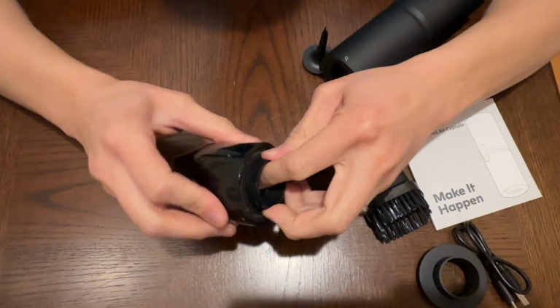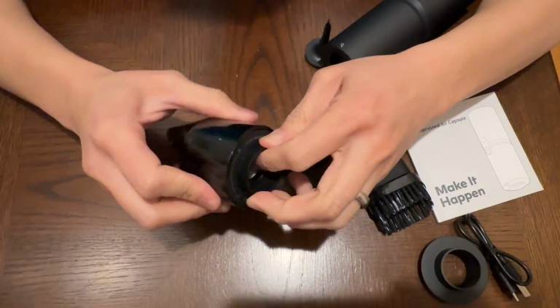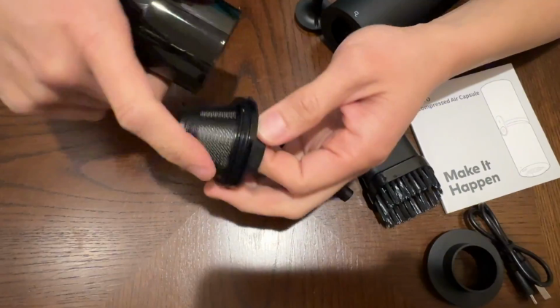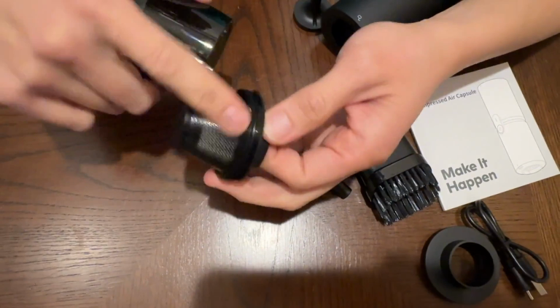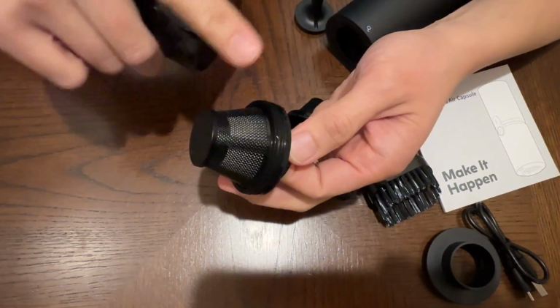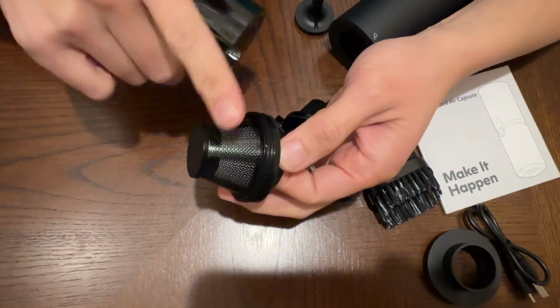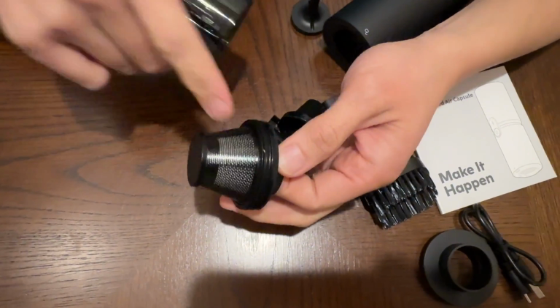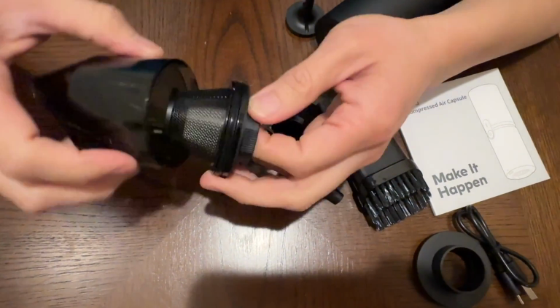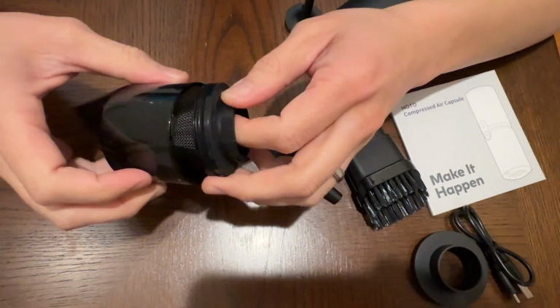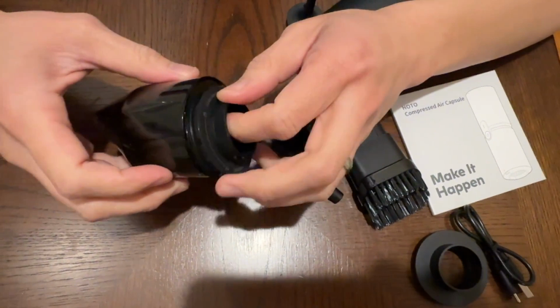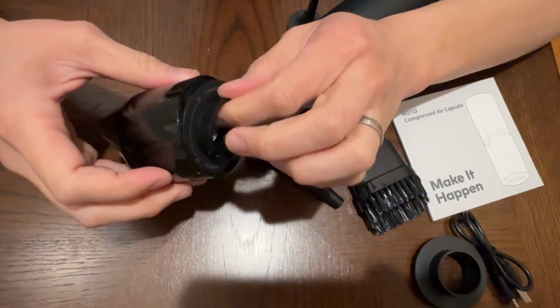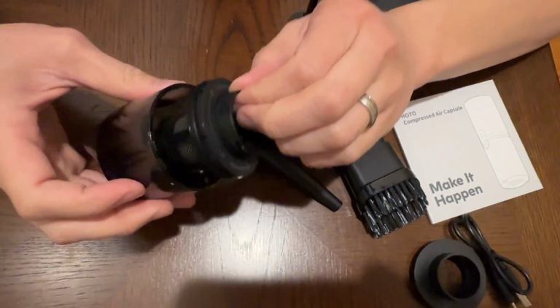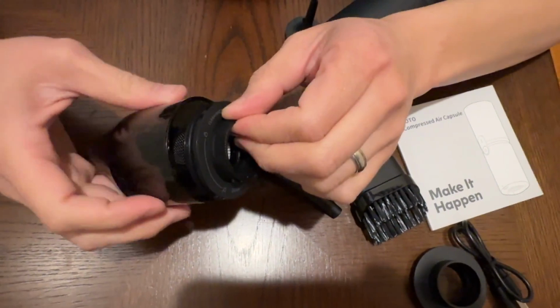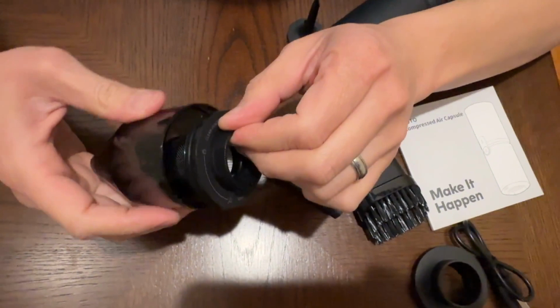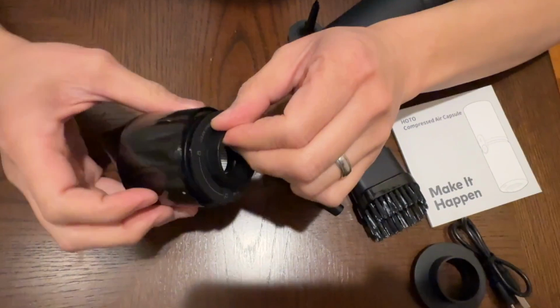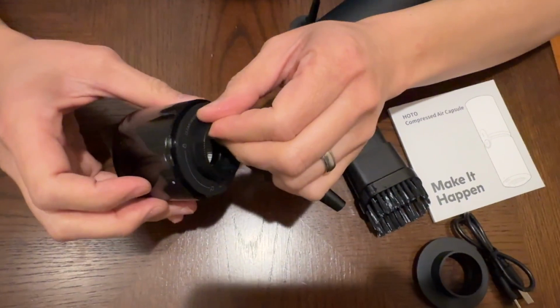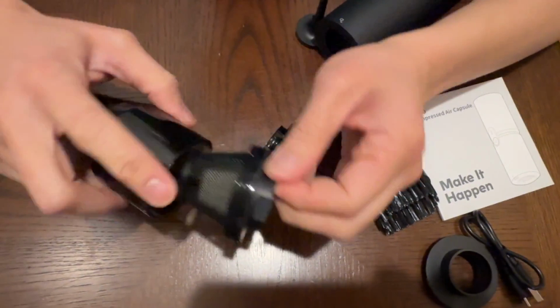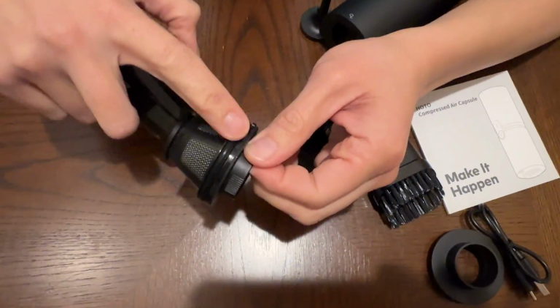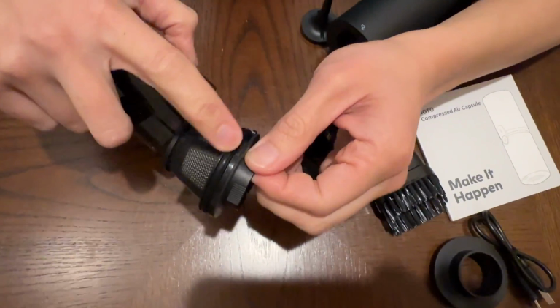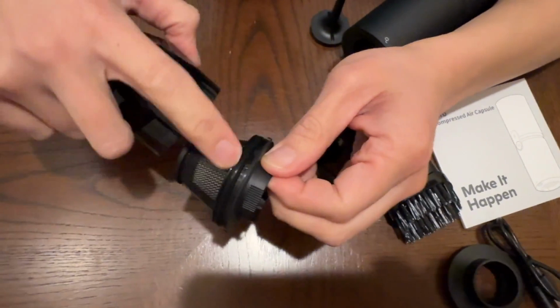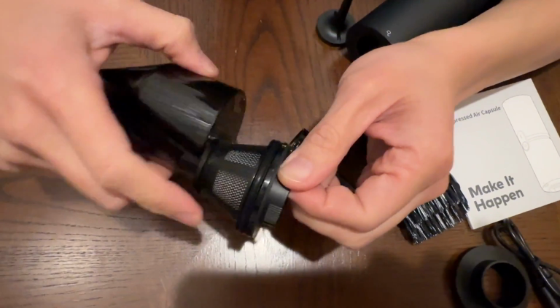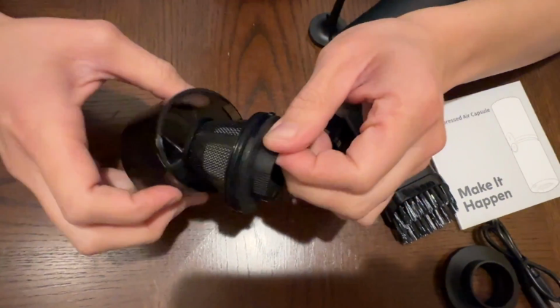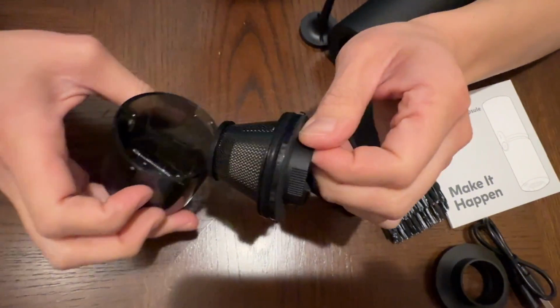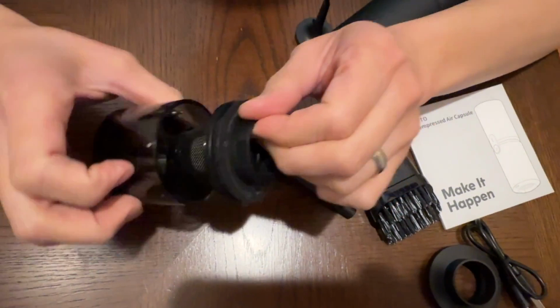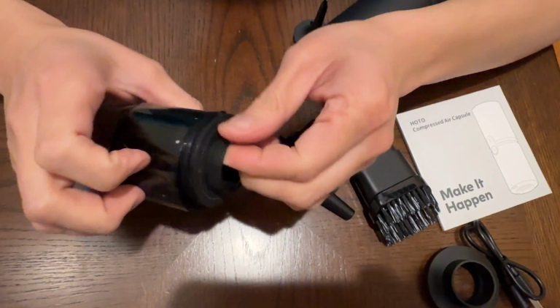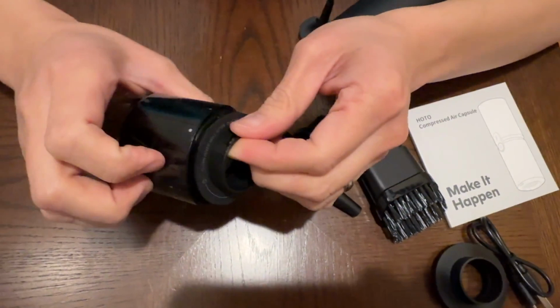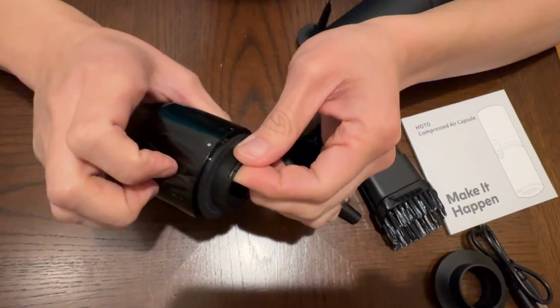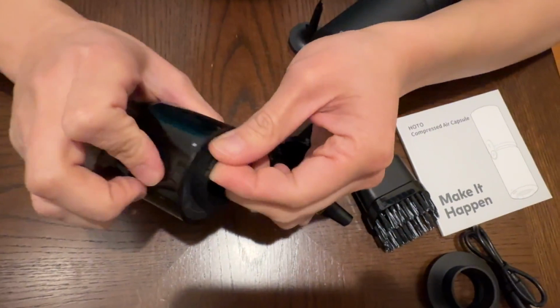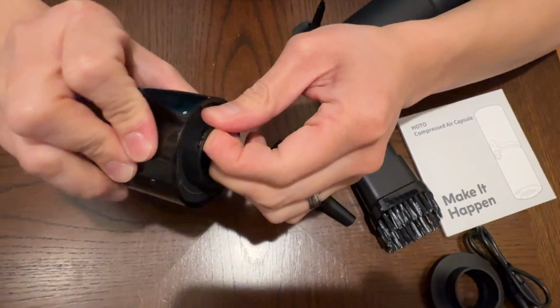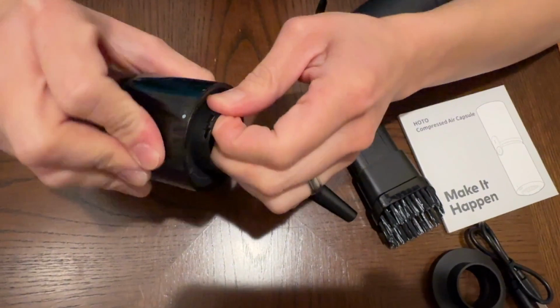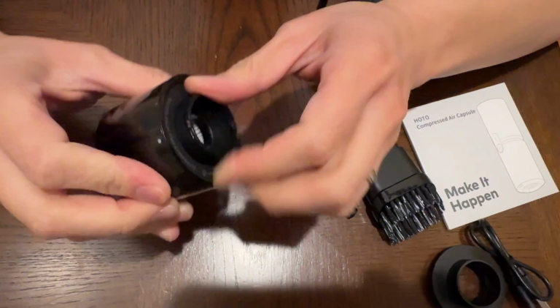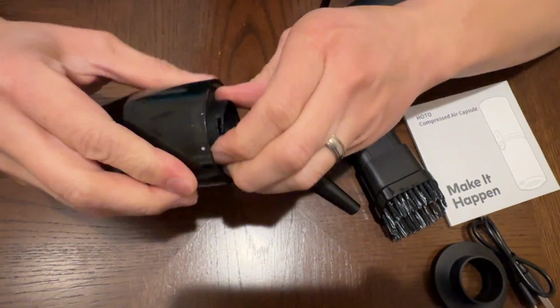If you open this up, you have a coarse mesh and then you got the HEPA mesh inside, and it's very nicely designed. You can see right here you have a nice o-ring that makes it smooth and easy to line up and close down. It's very solid.